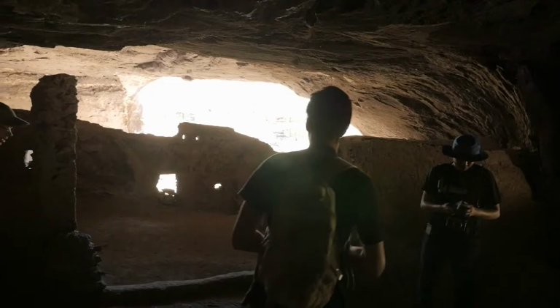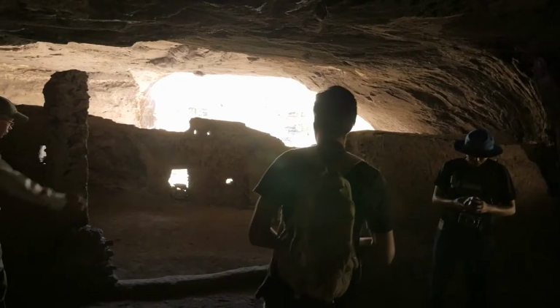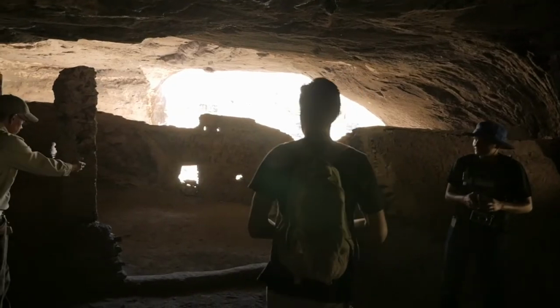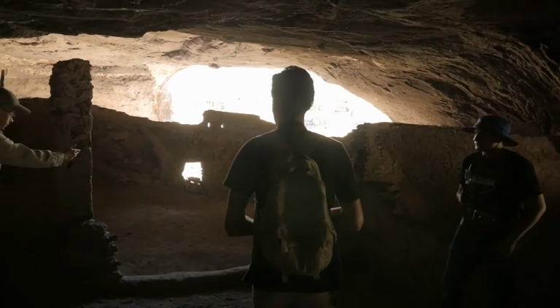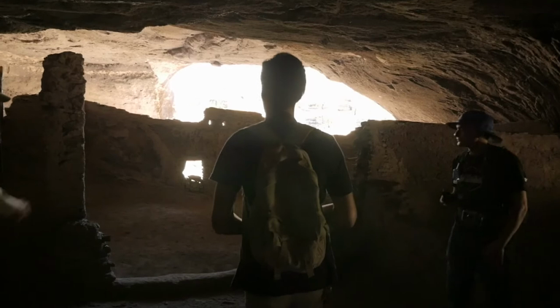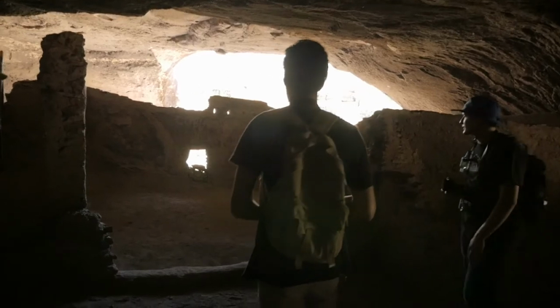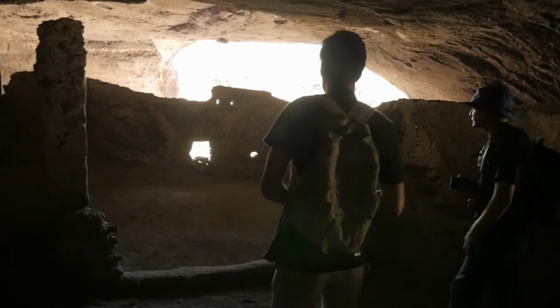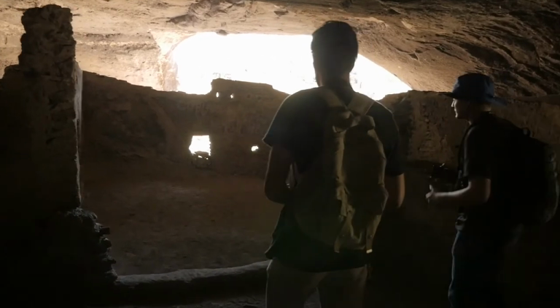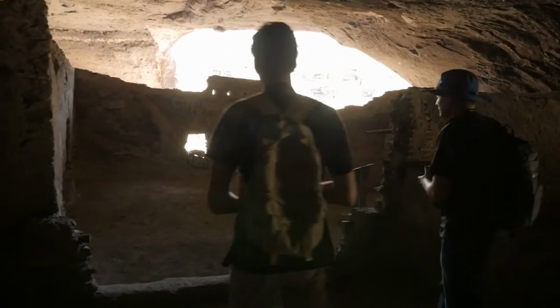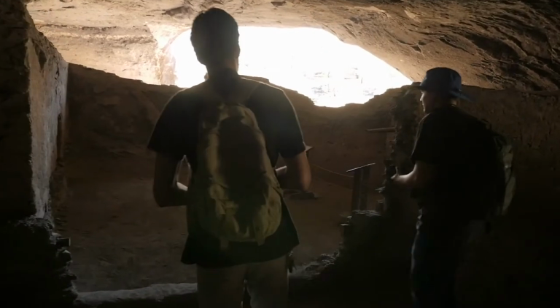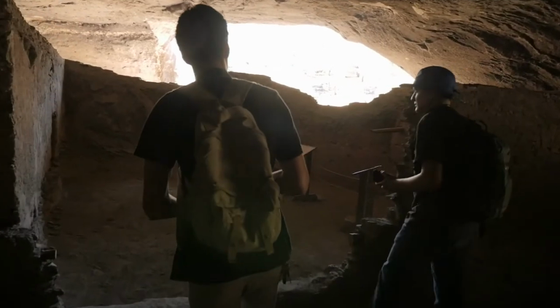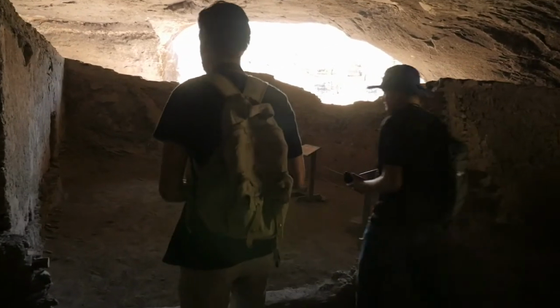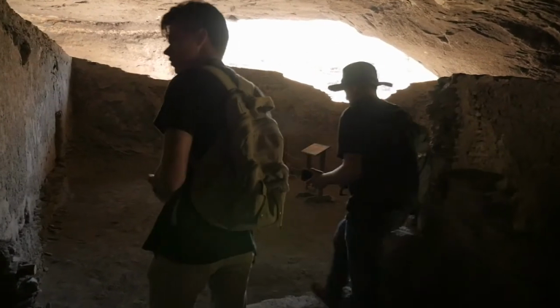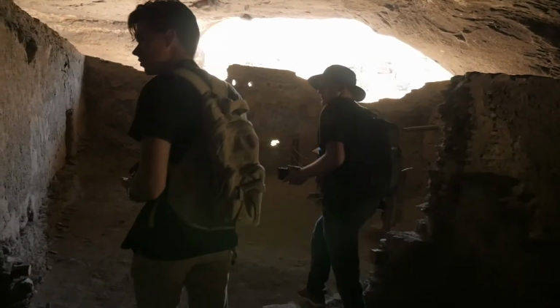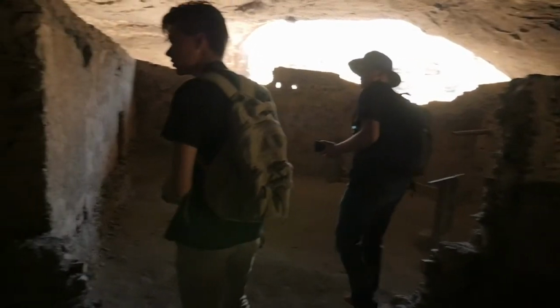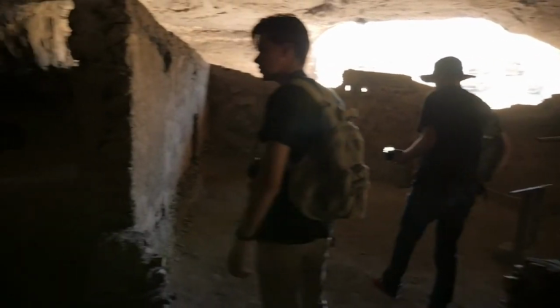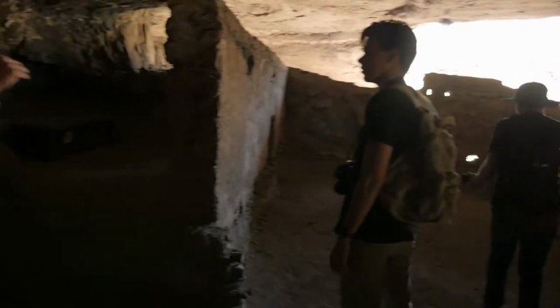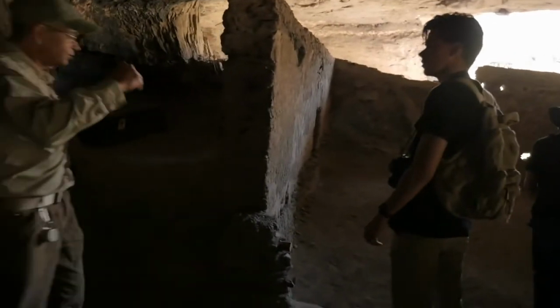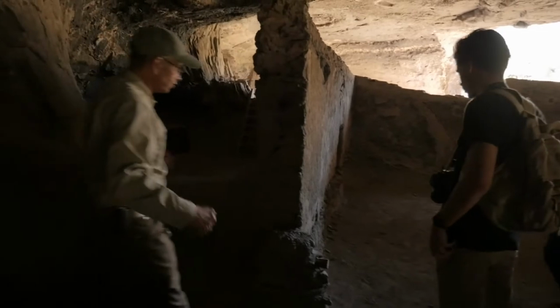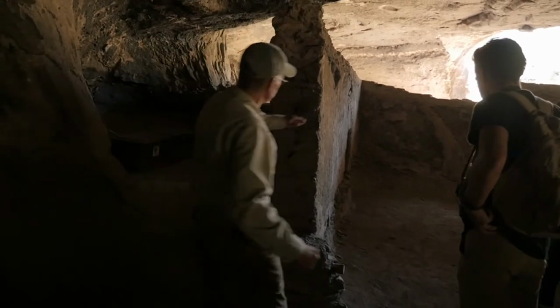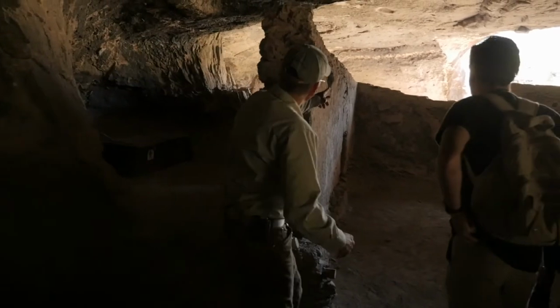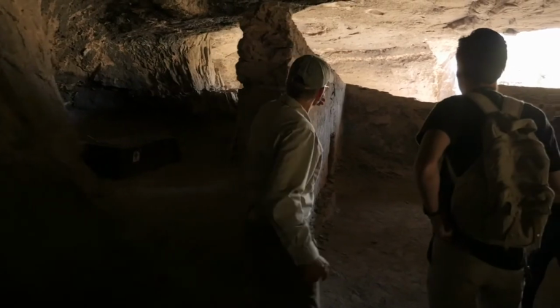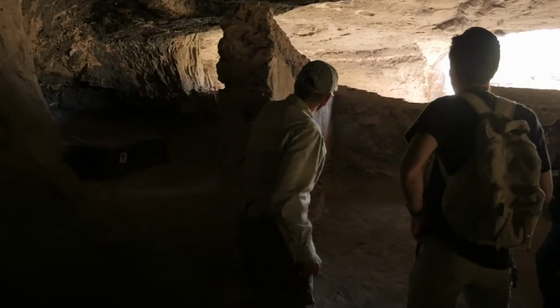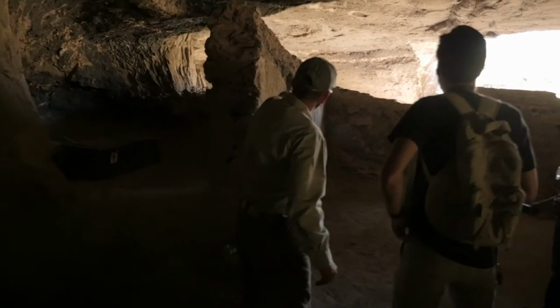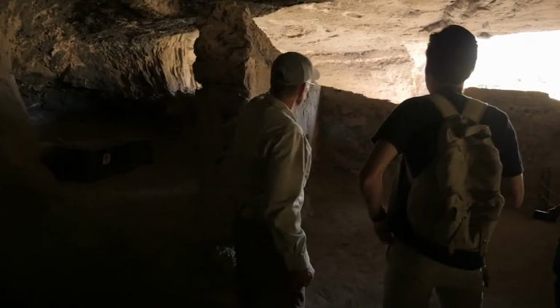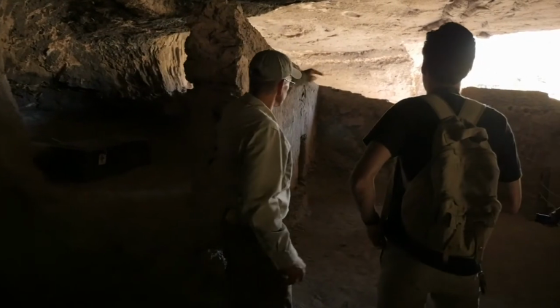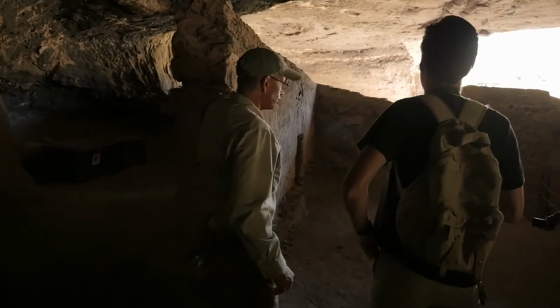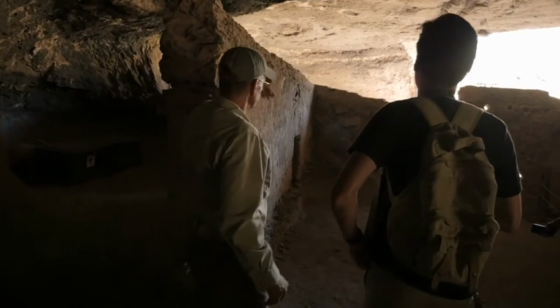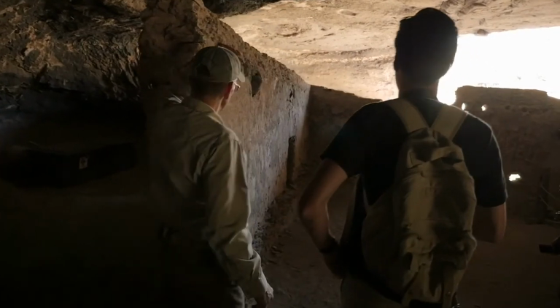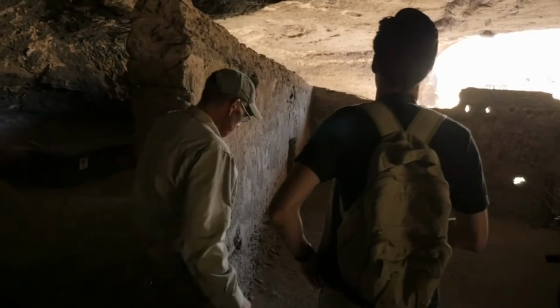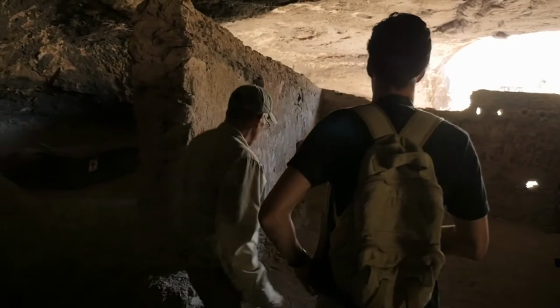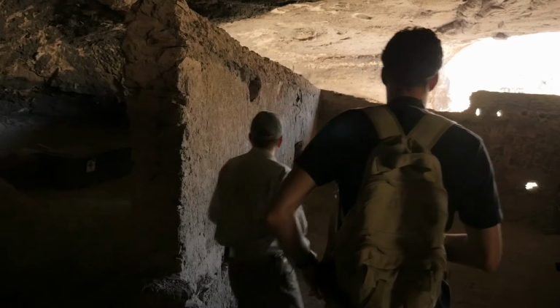Y'all can go in this room and around. Most of these rooms would have had roofs over them. You can see in this one where the holes in the walls are — that's where the roof timbers were, so even we would have been able to stand in here.